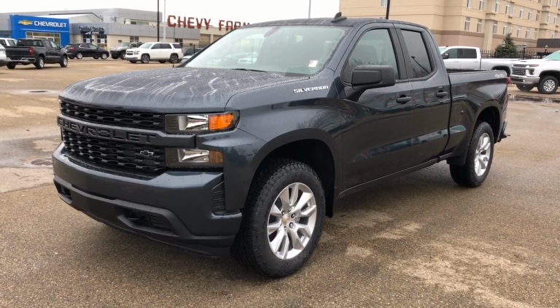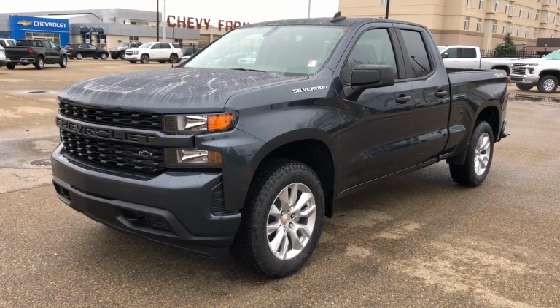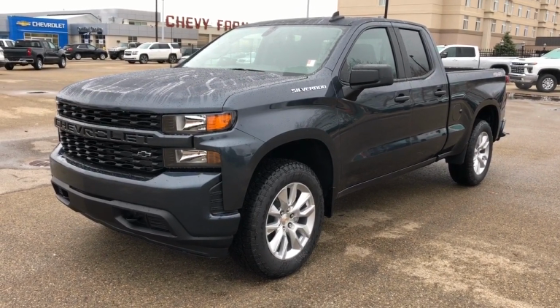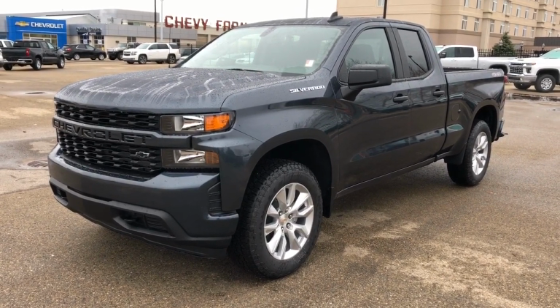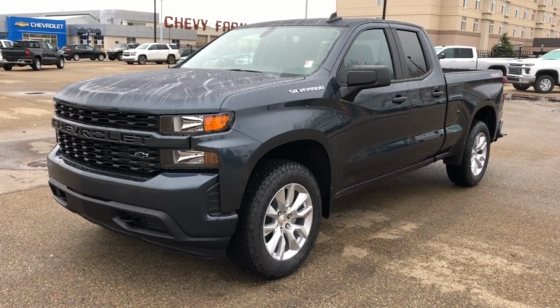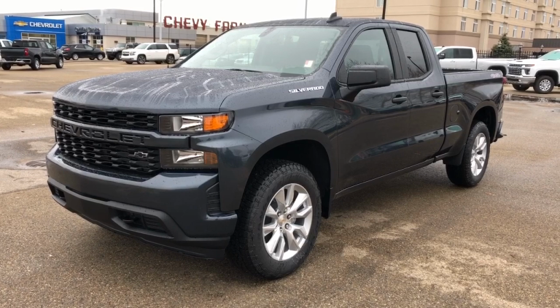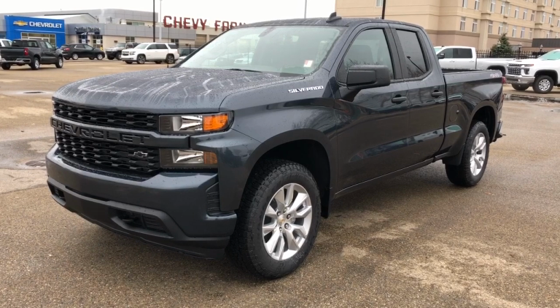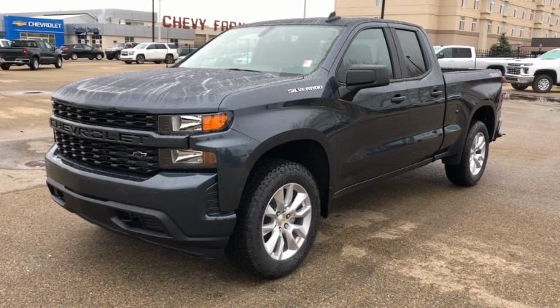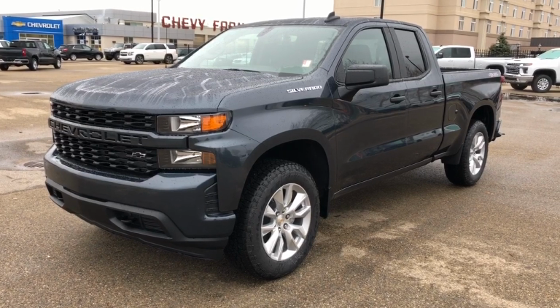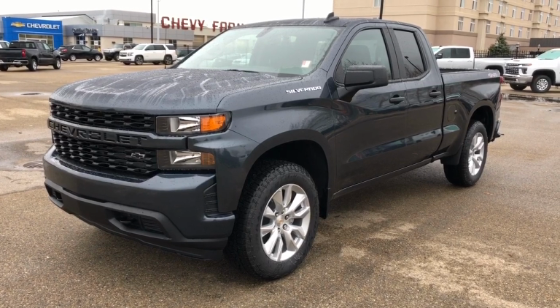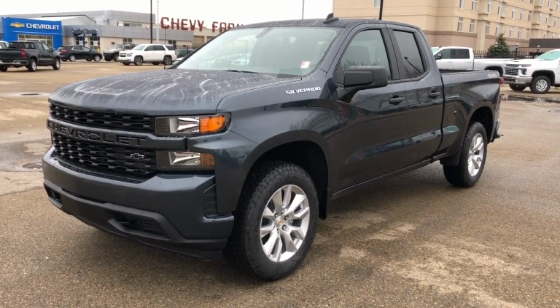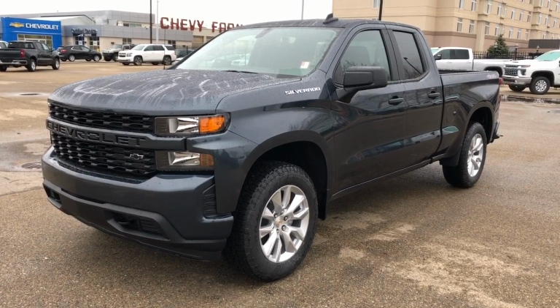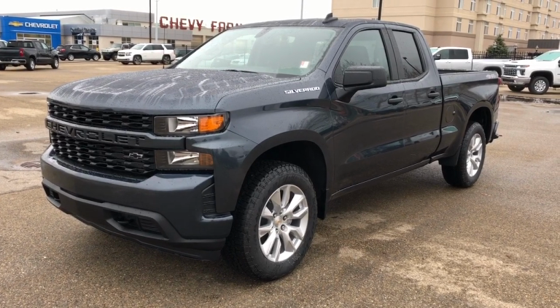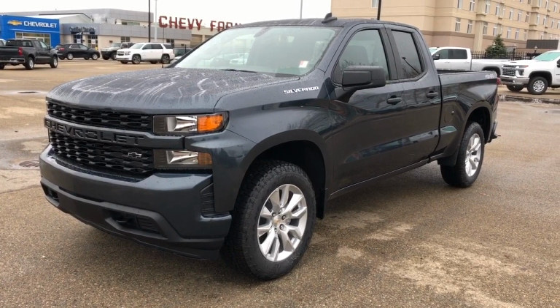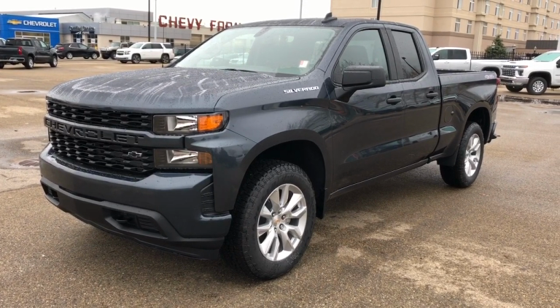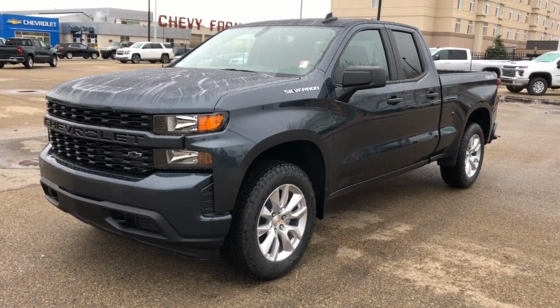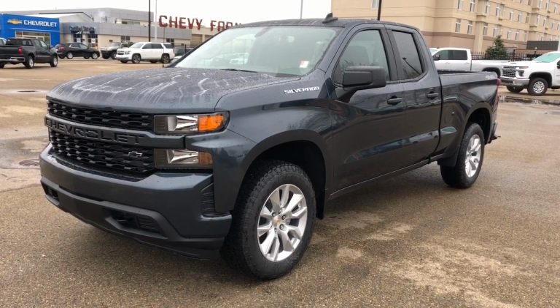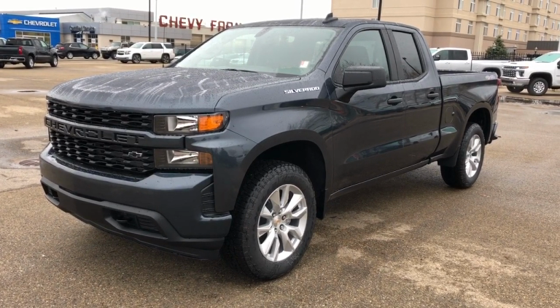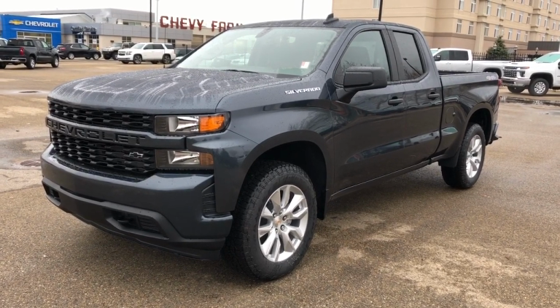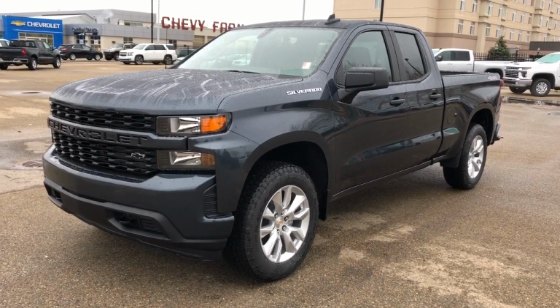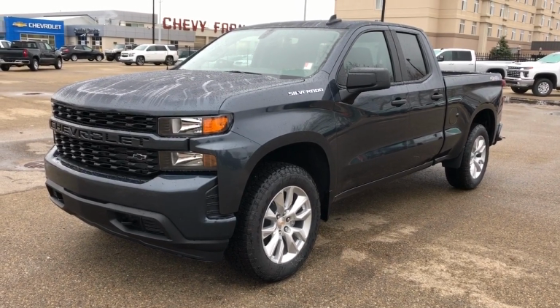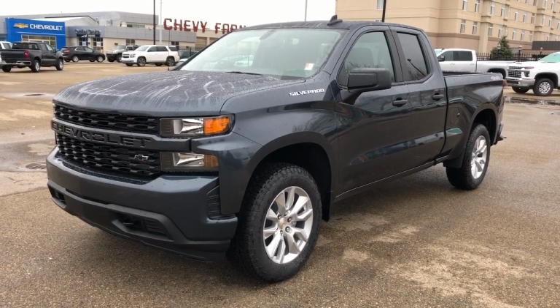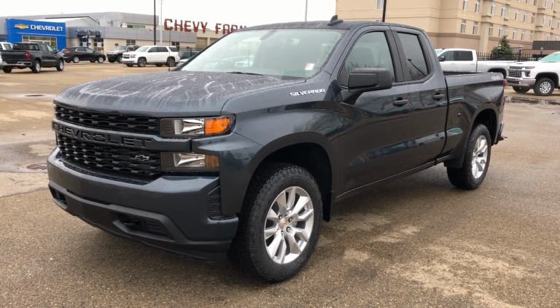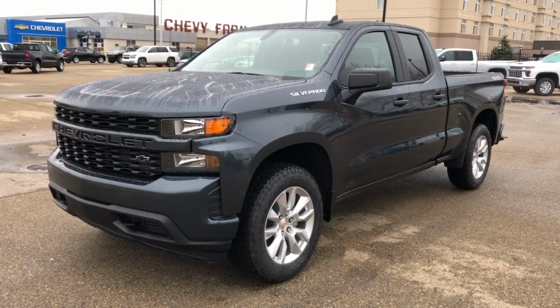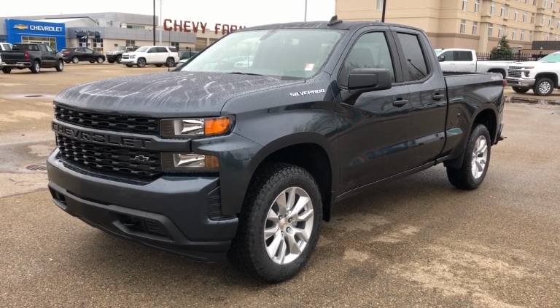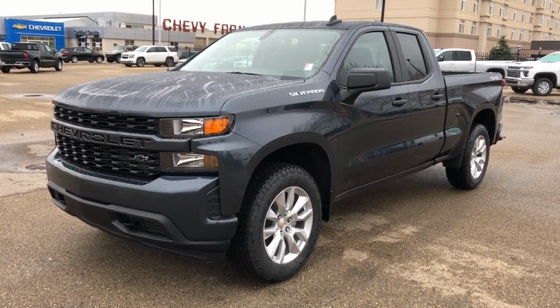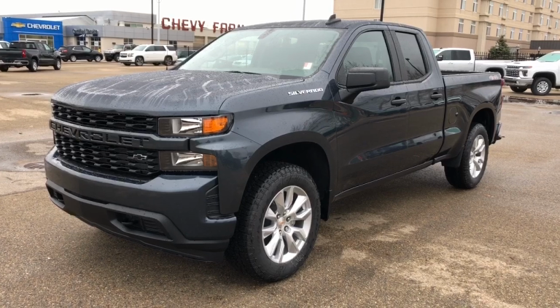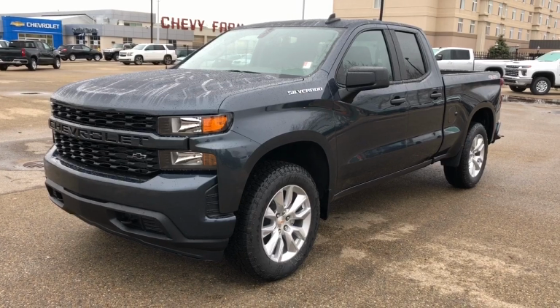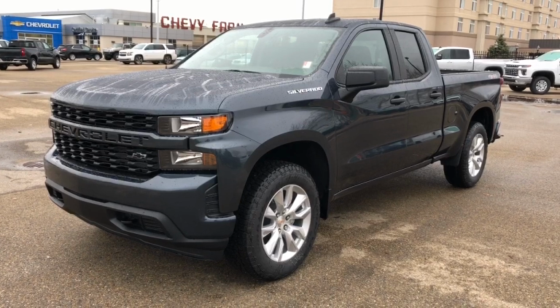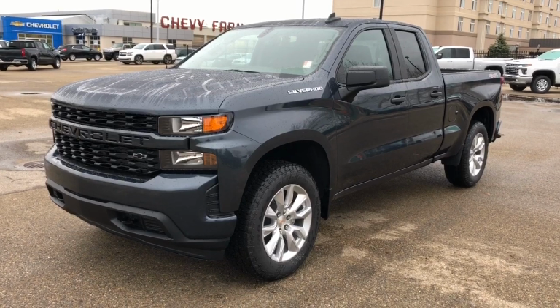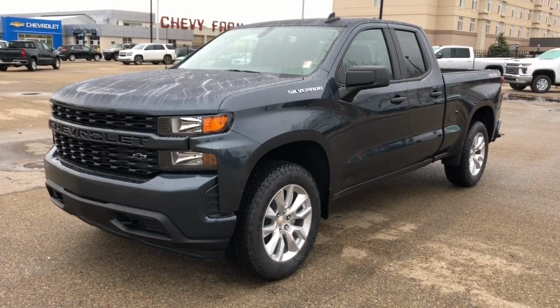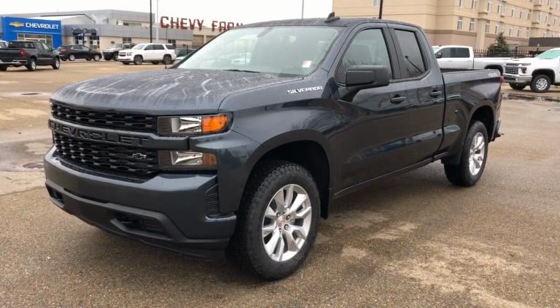This vehicle is featured in deep gray metallic paint with alloy rims. We have rear privacy tint as well as four-wheel drive, V8 engine, and full line truck bed.